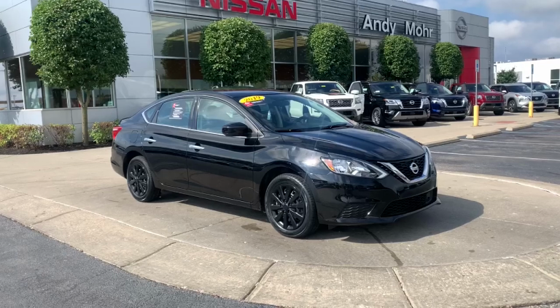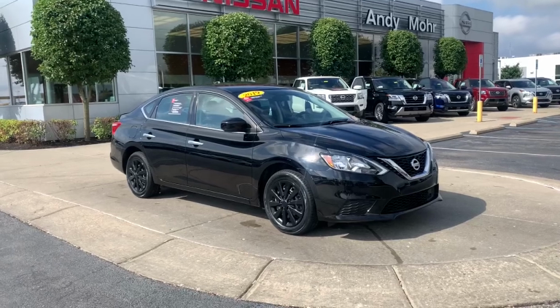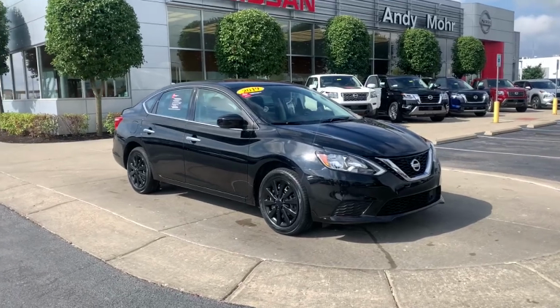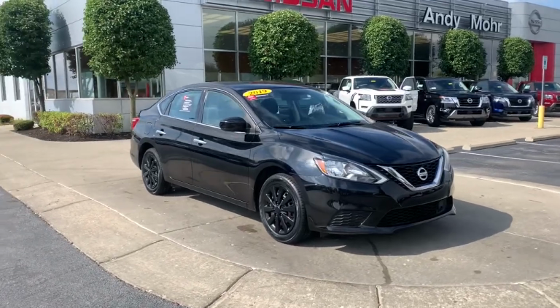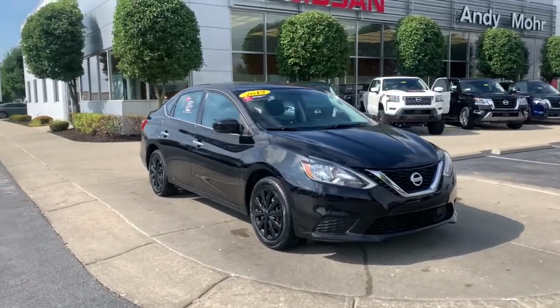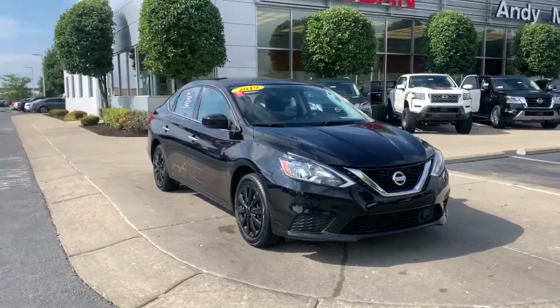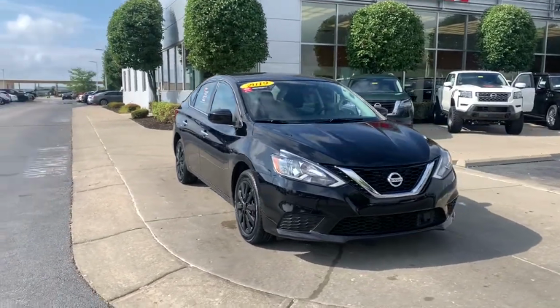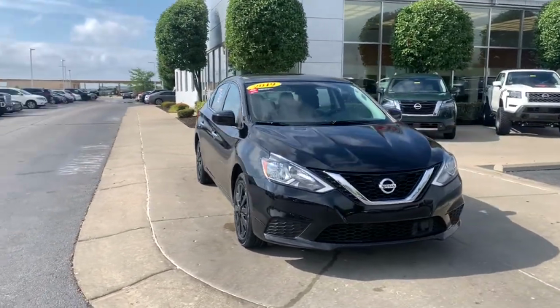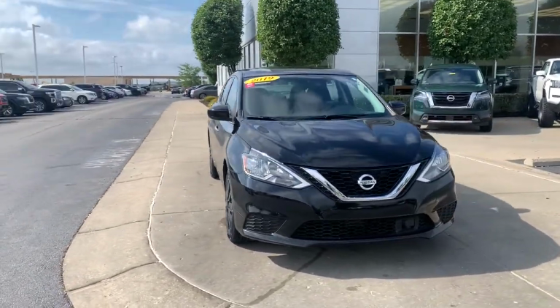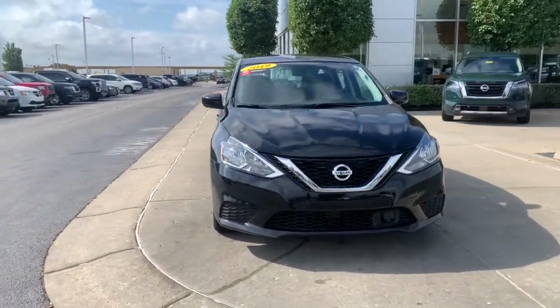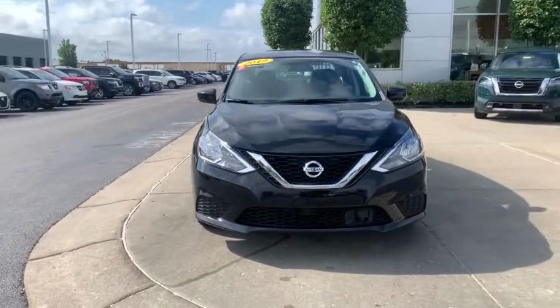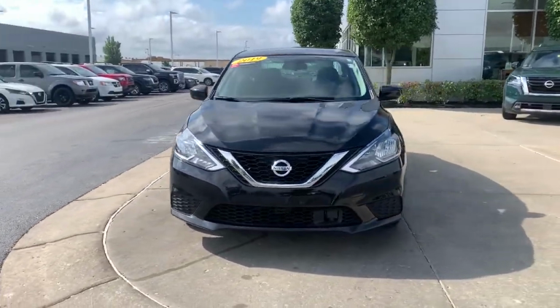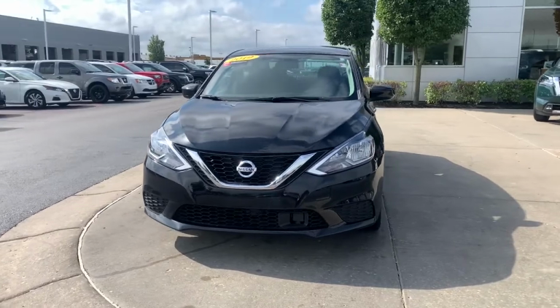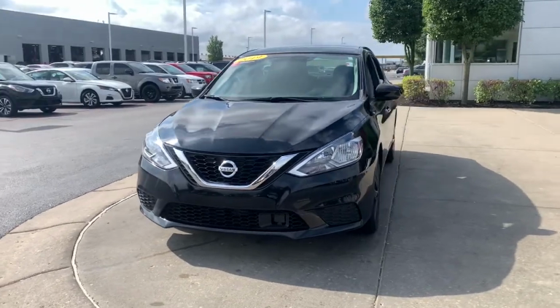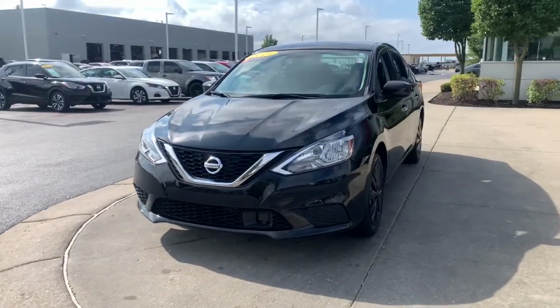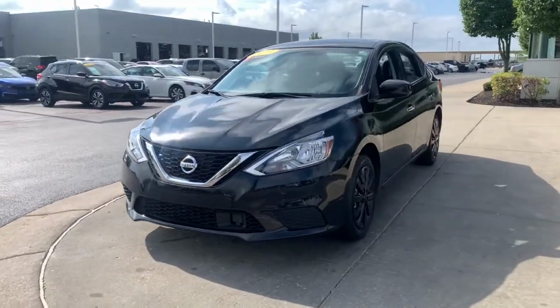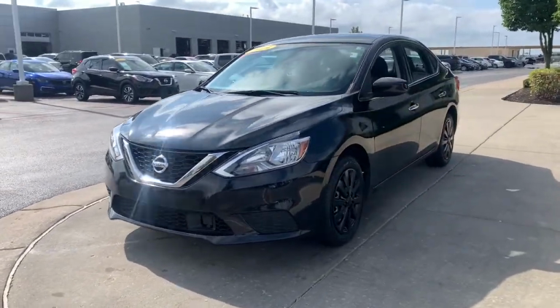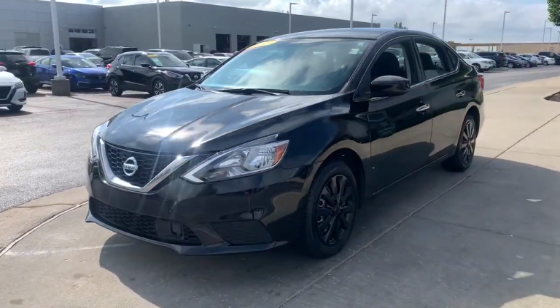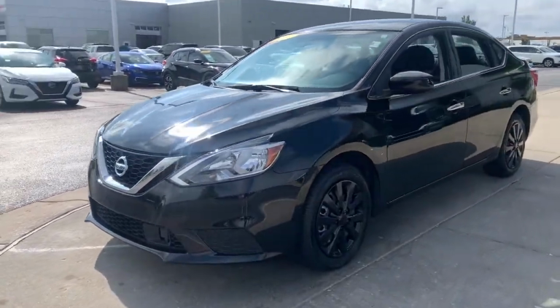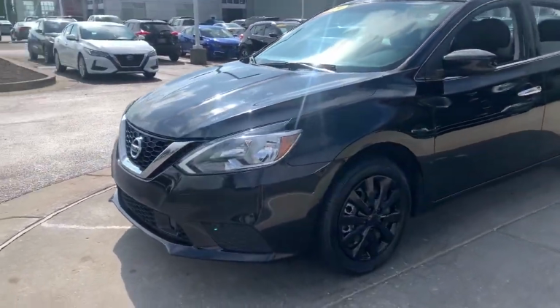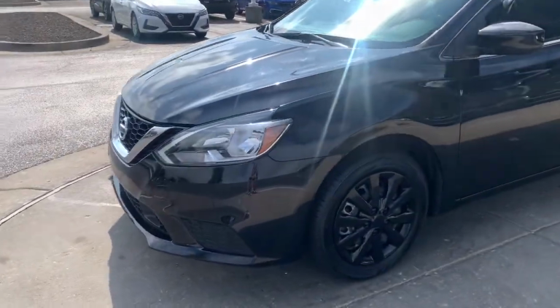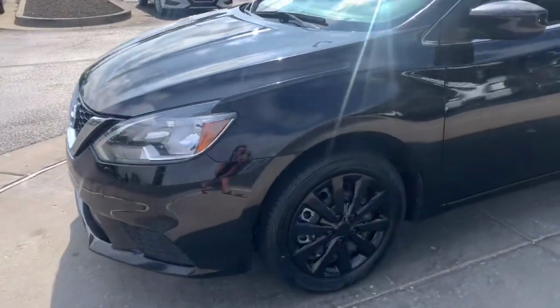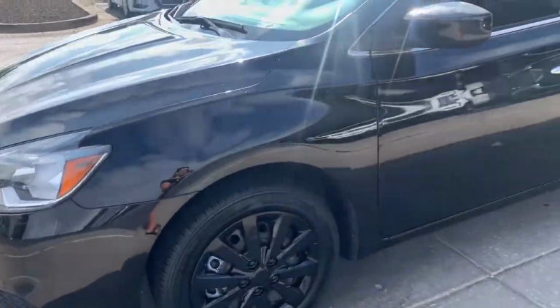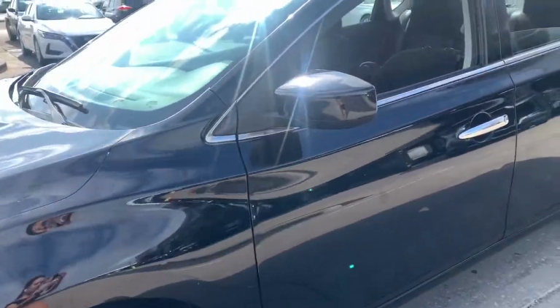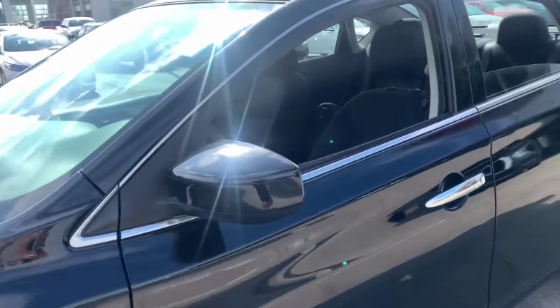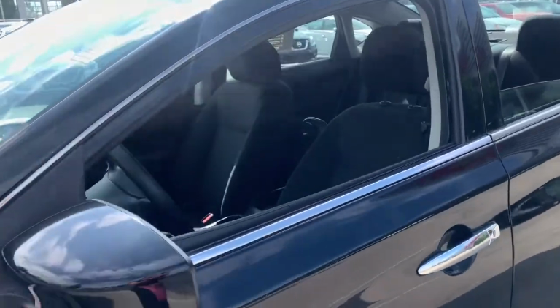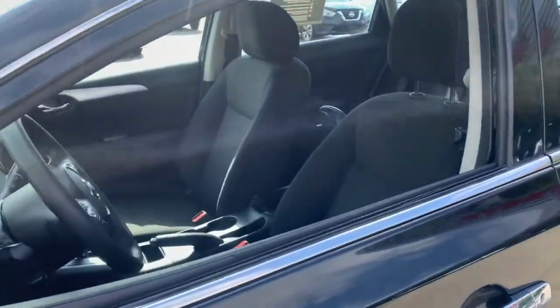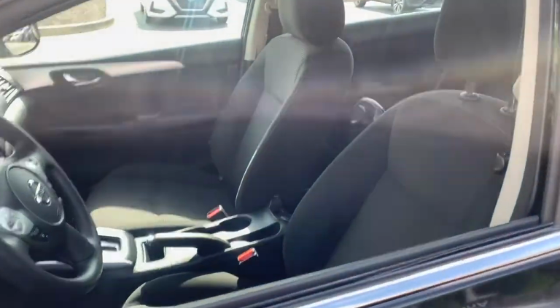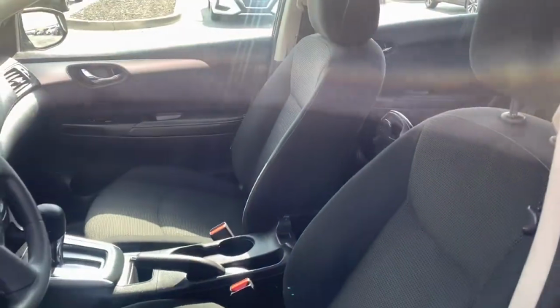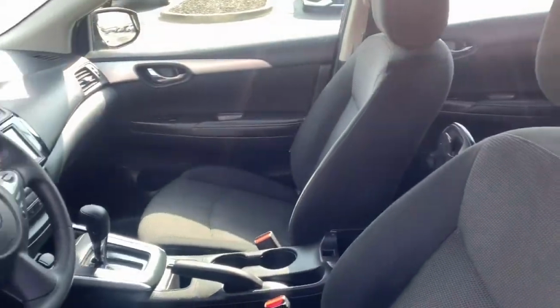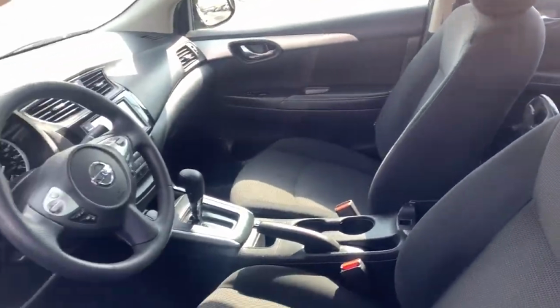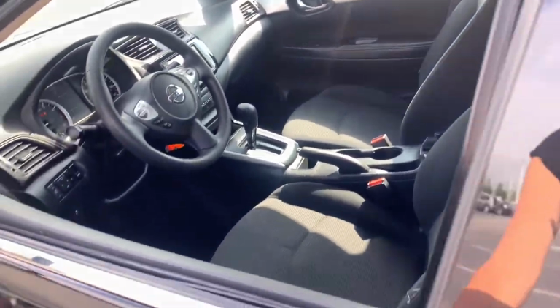You're gonna love the 2019 Nissan Sentra. This vehicle still has fewer than 70,000 miles on the clock, so it won't last long. This roomy Sentra makes your daily drive fun, comfortable, and convenient.